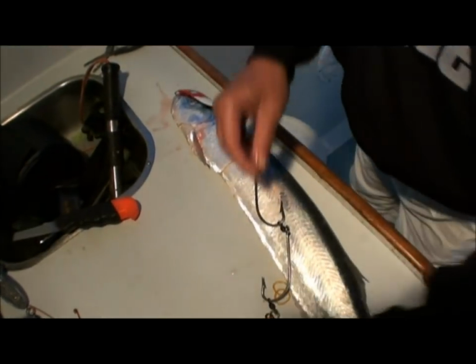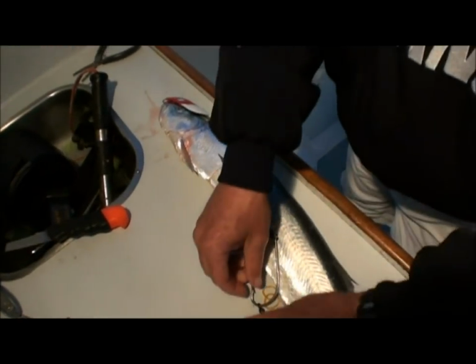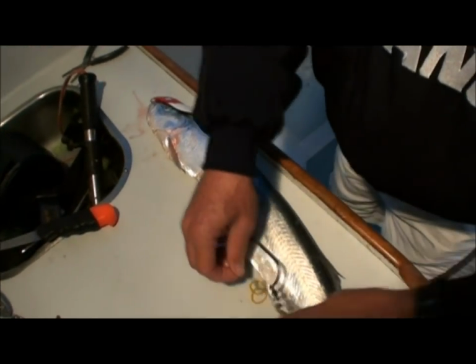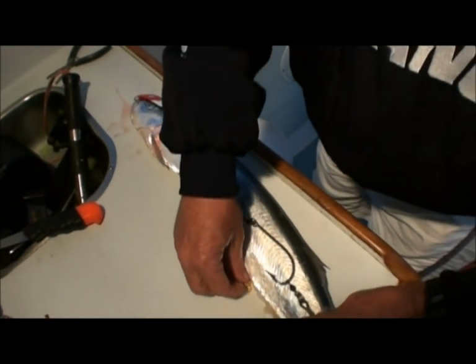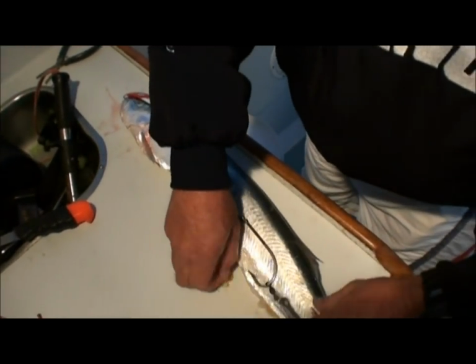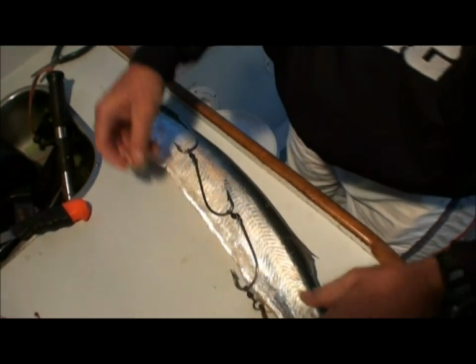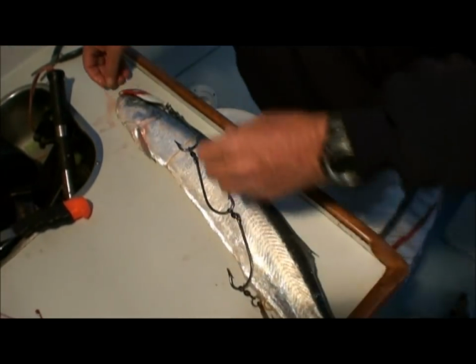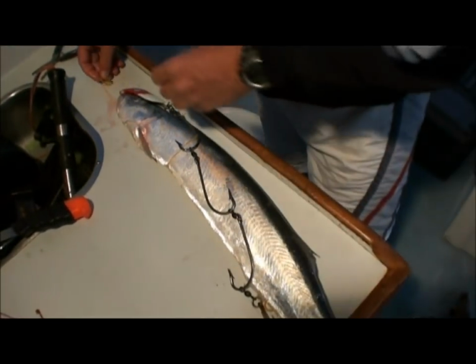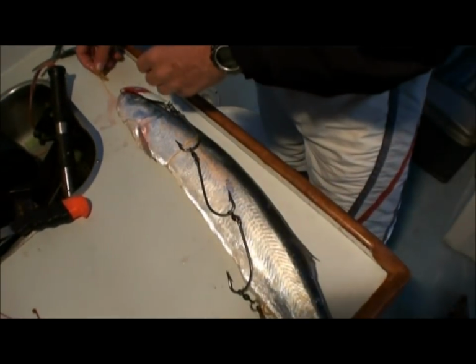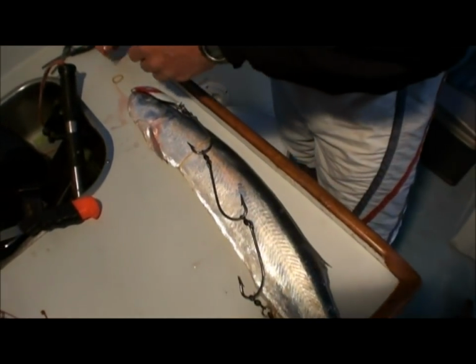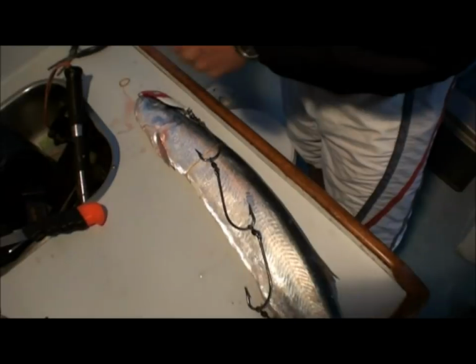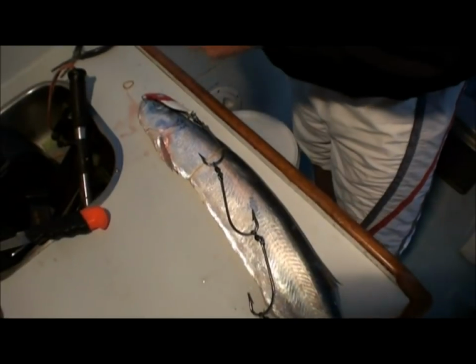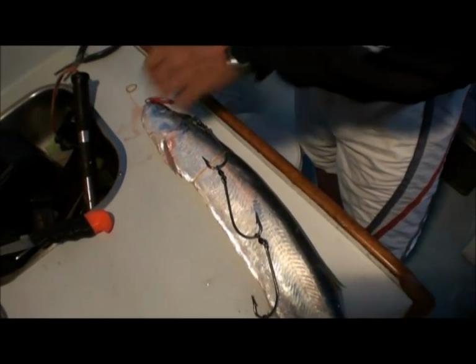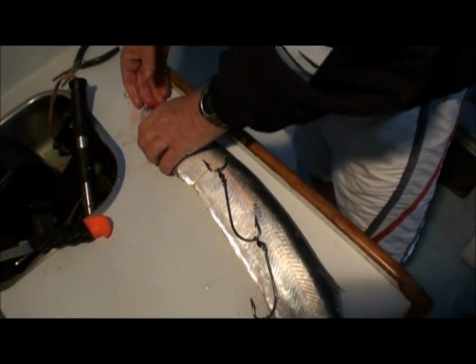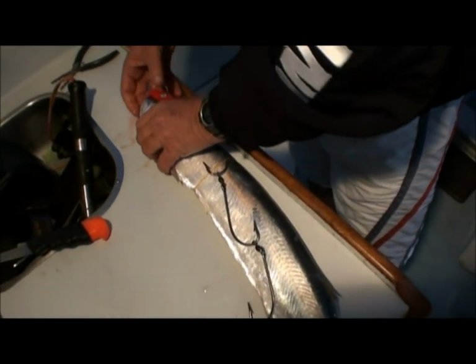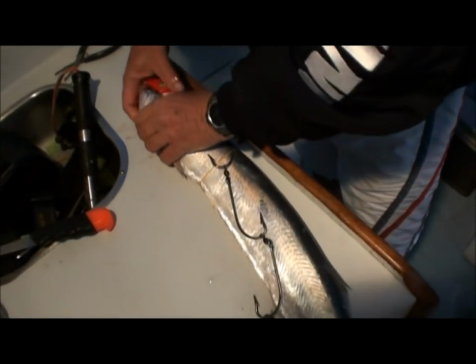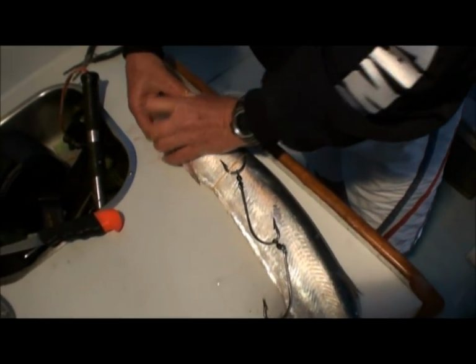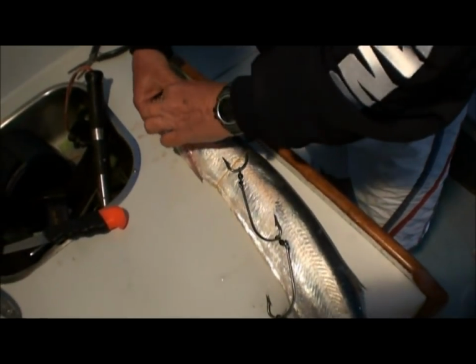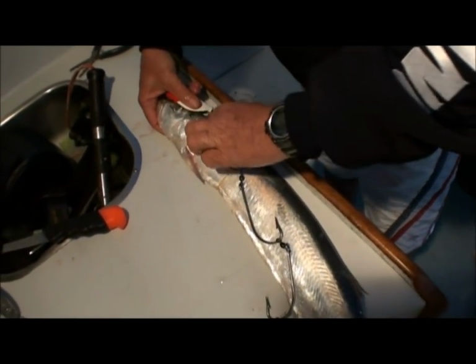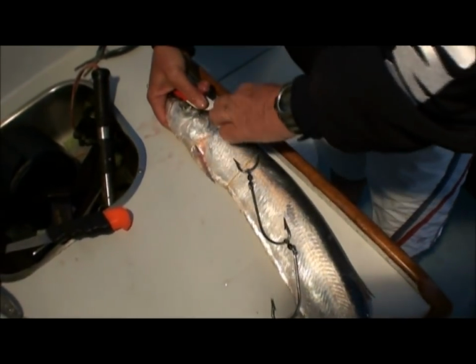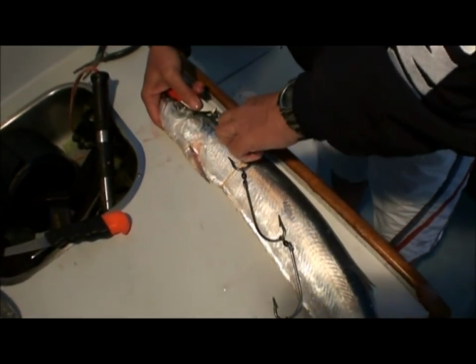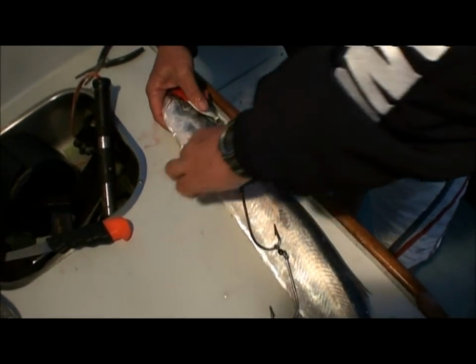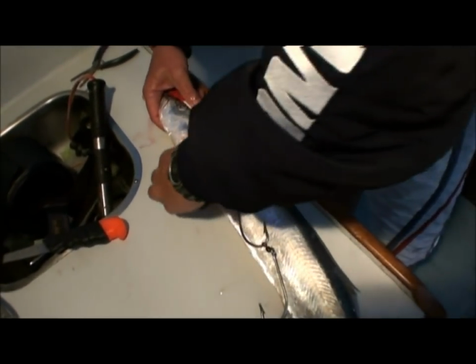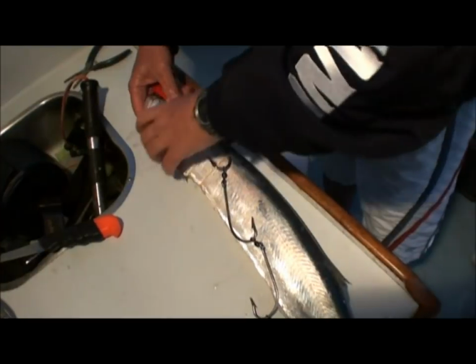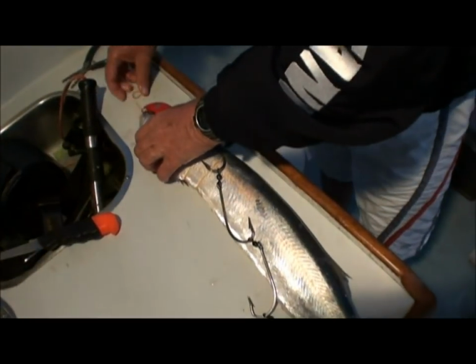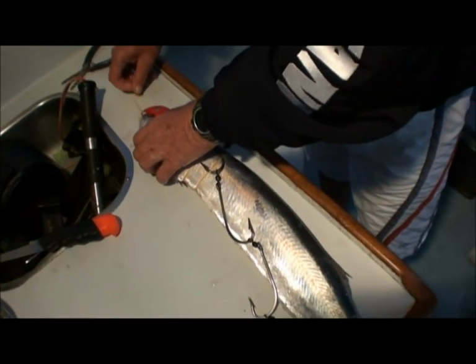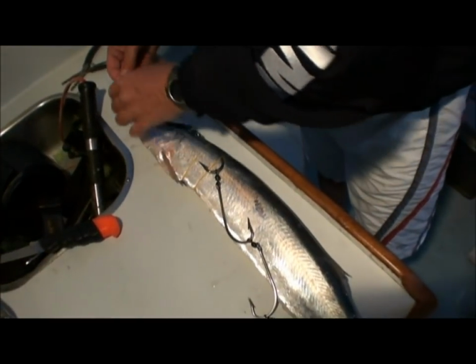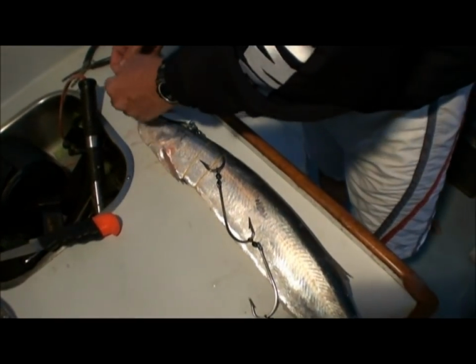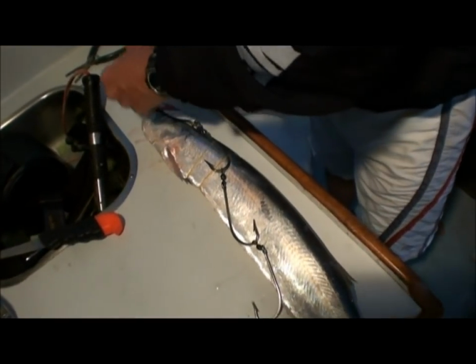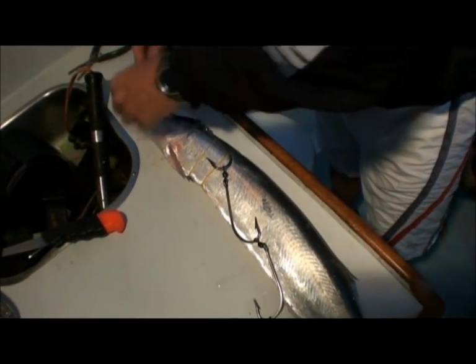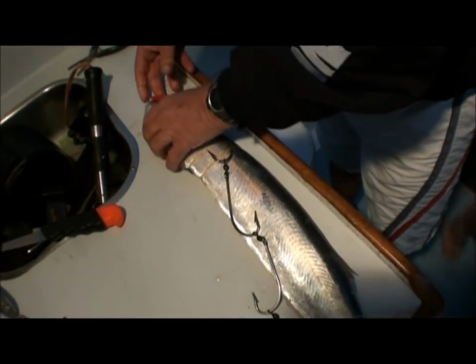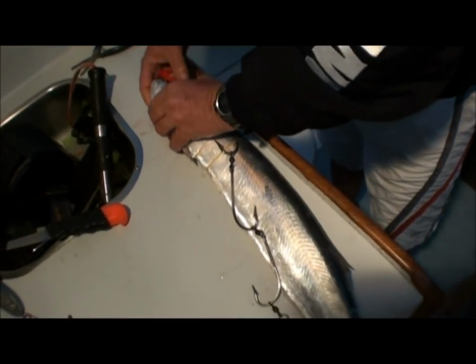Where do you get this one from, Nashie's? No, this one came from Clinton Hassan and they're at Tackle World. But yeah, check out your local tackle shop, they'll have these. Support the local guys — you won't find them at BCF.